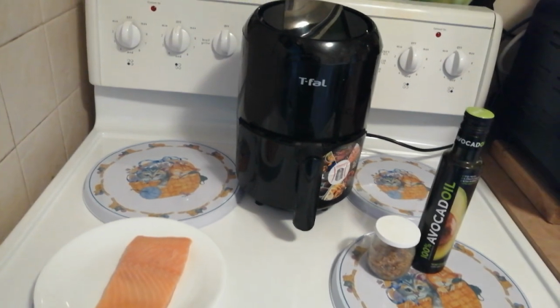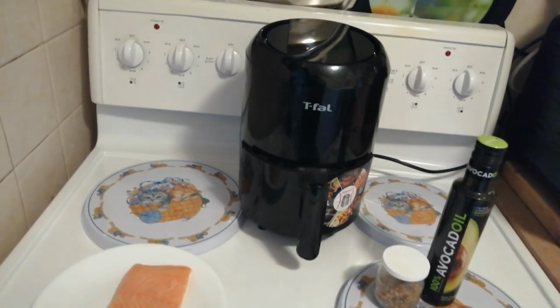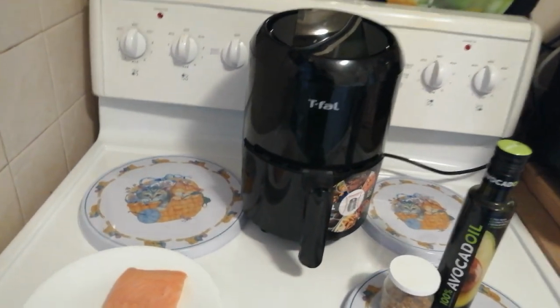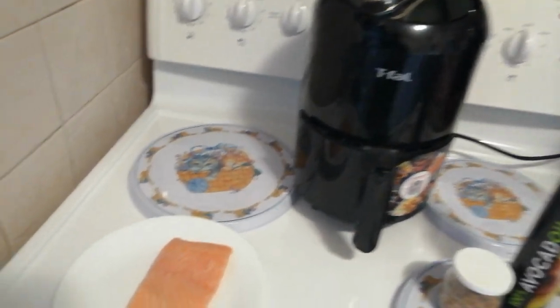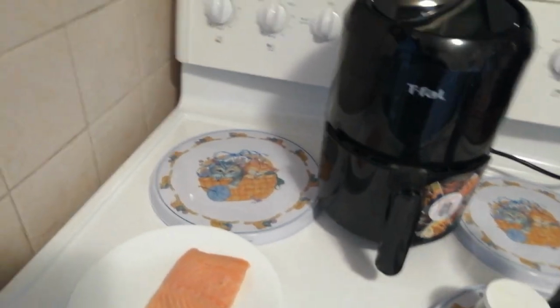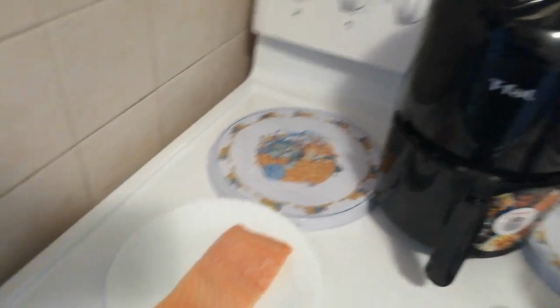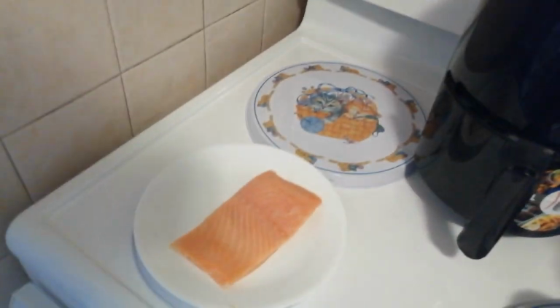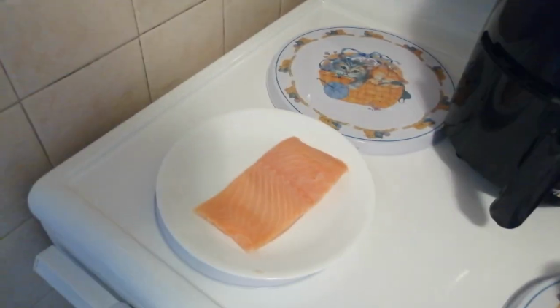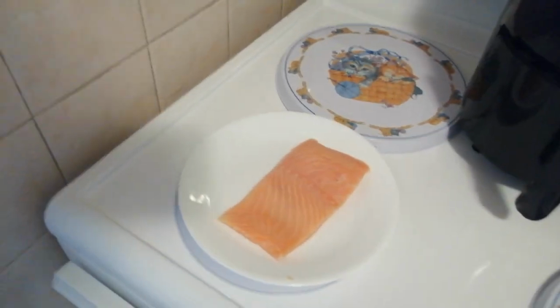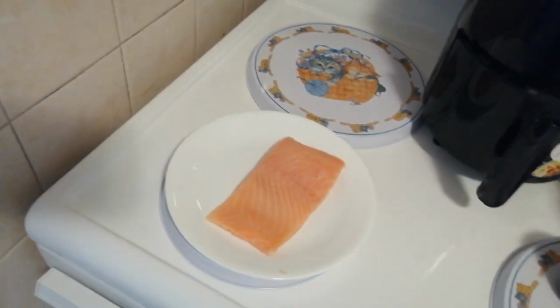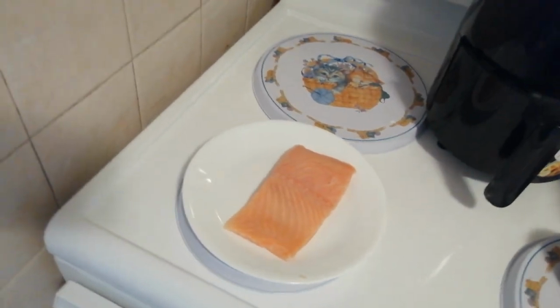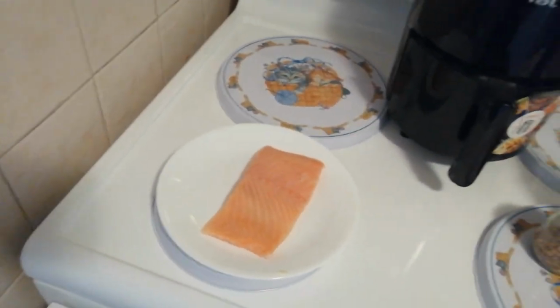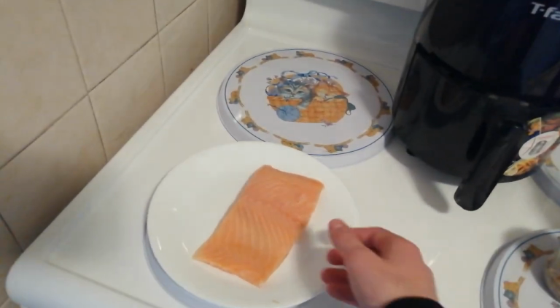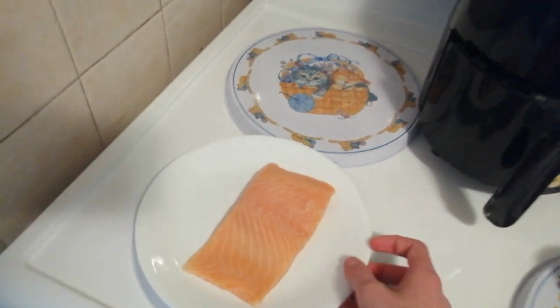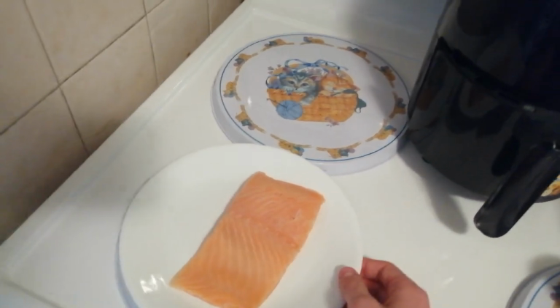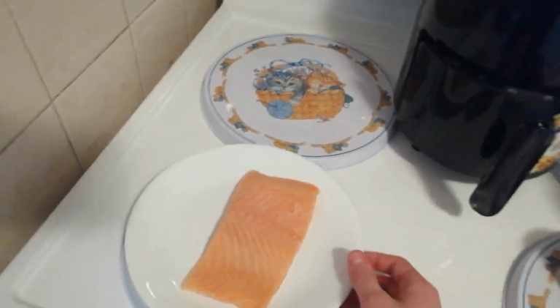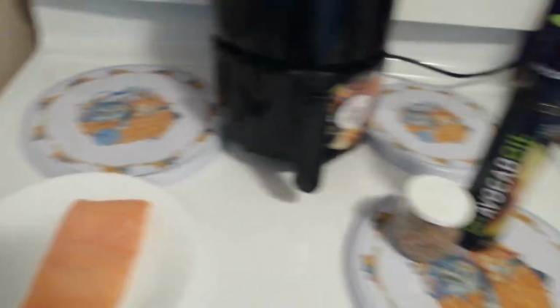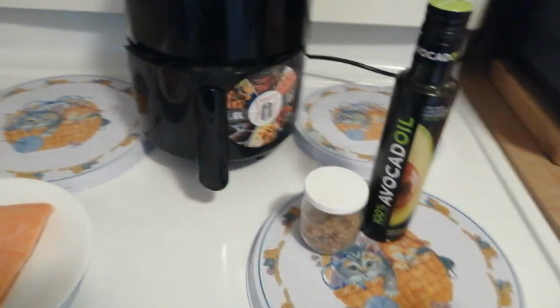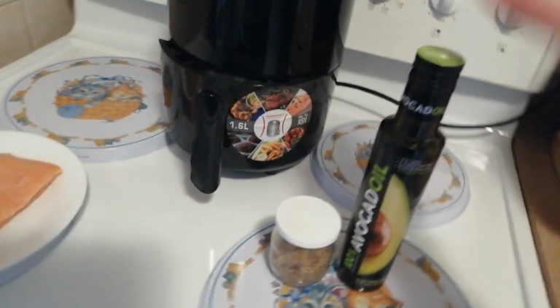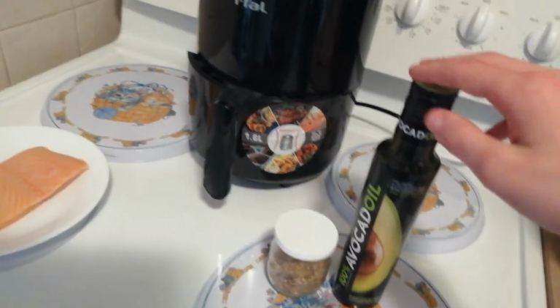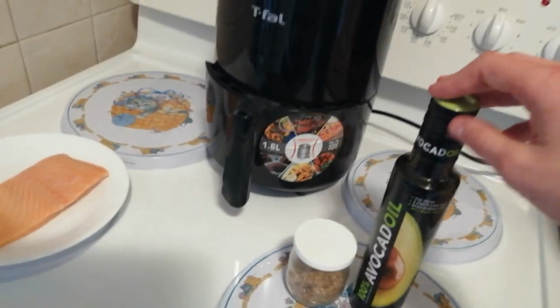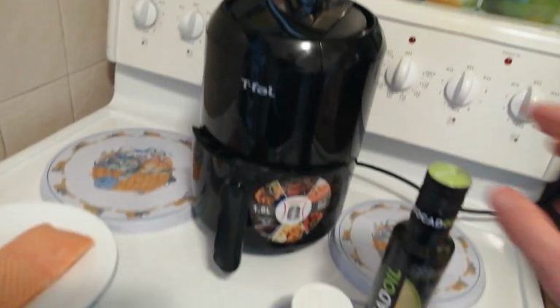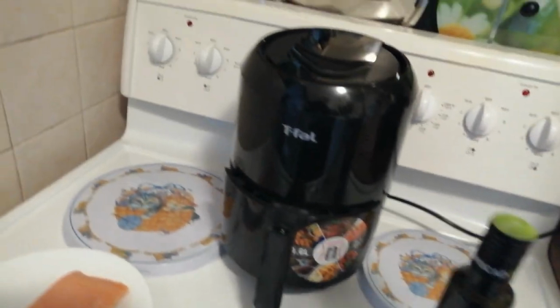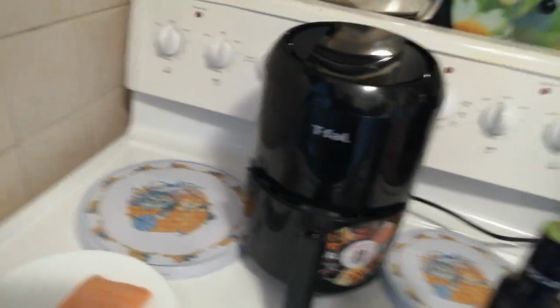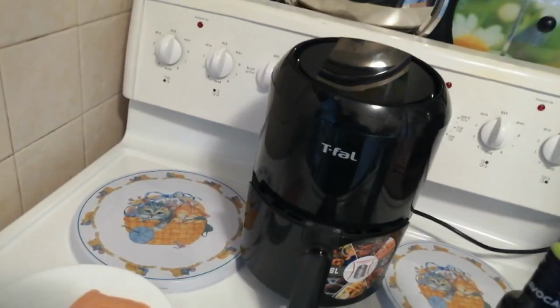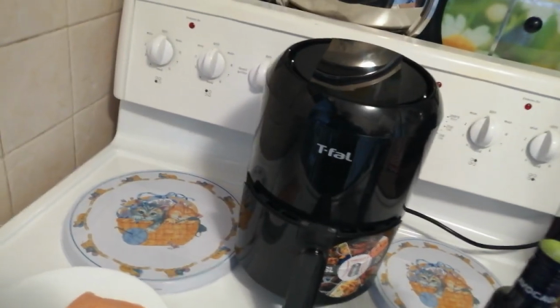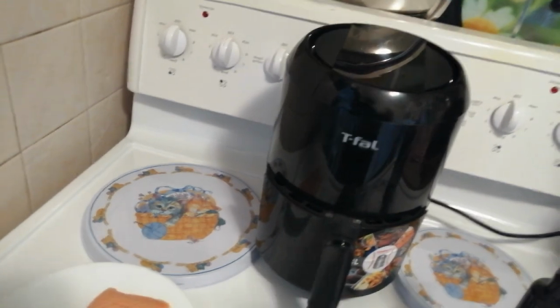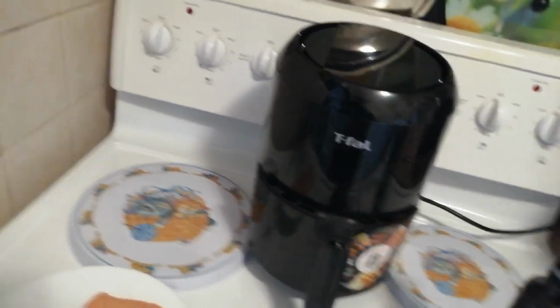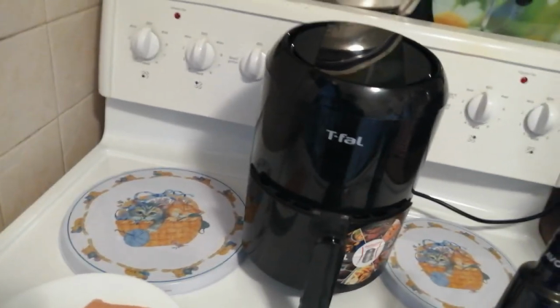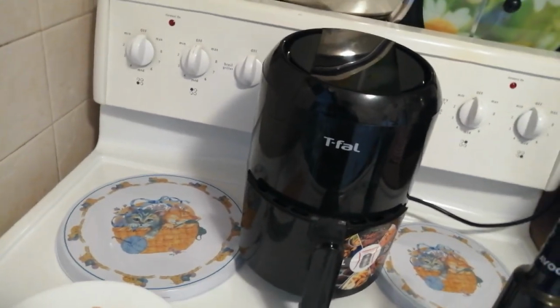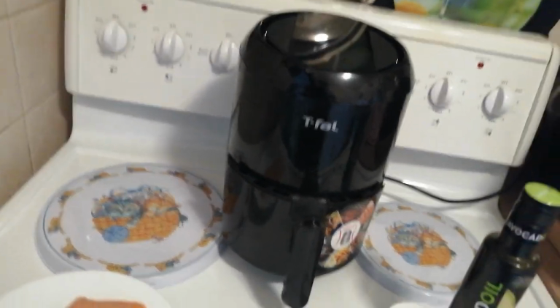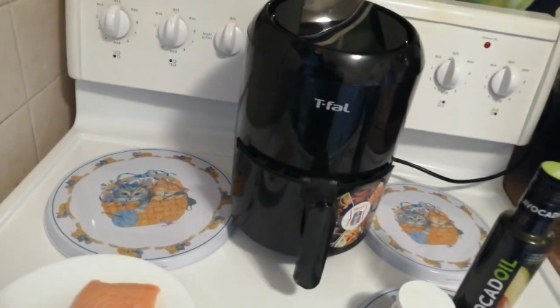So today I'll show you guys how to make some salmon. I got some filet over here and I got some spices, and honestly this is super easy to do. It only takes 20 minutes. Really easy.